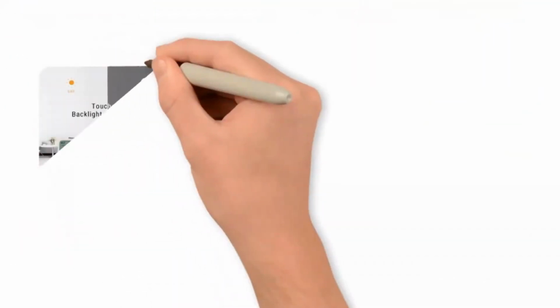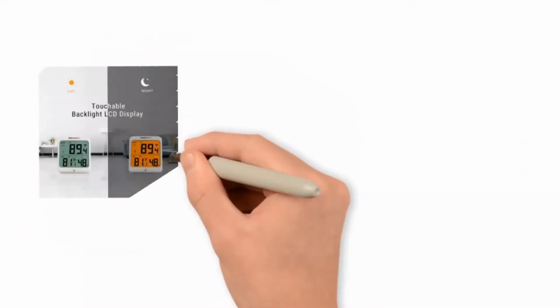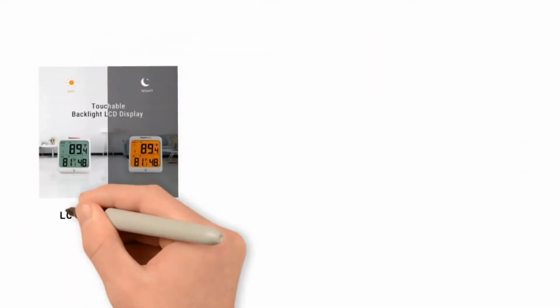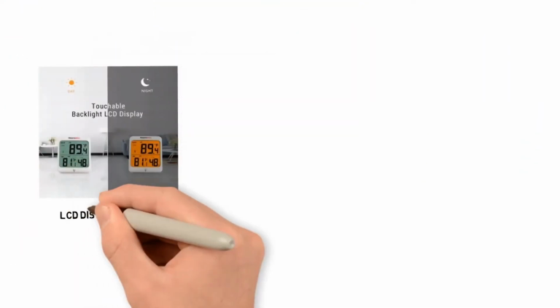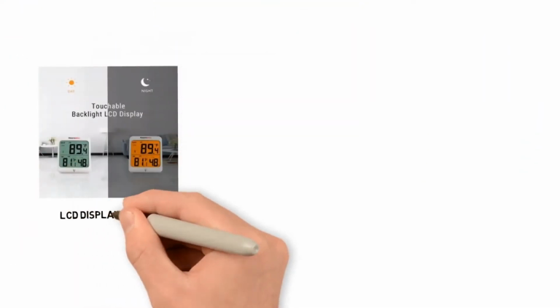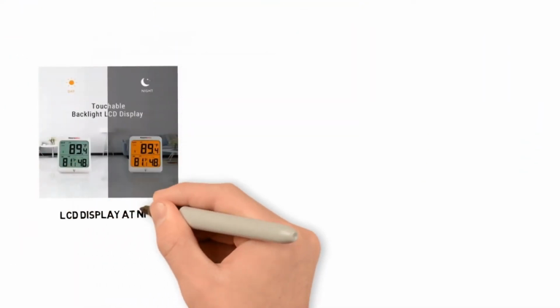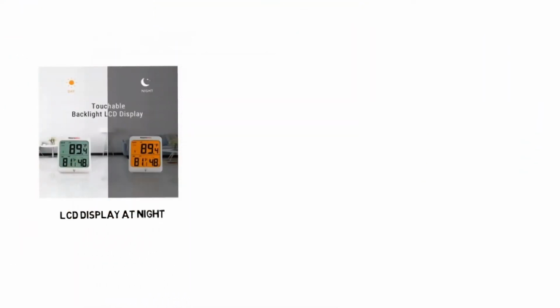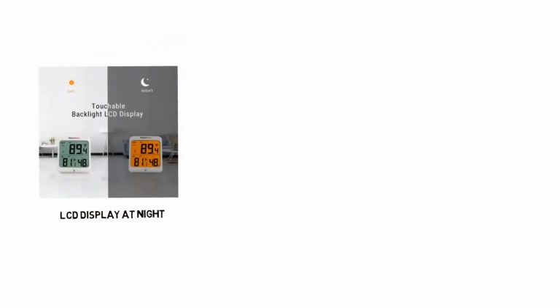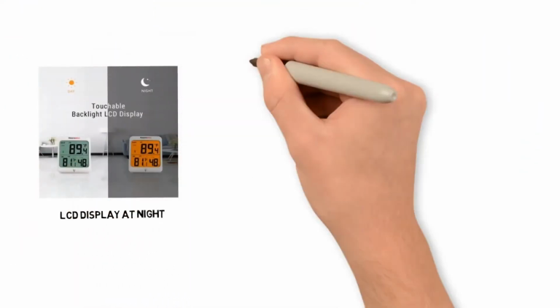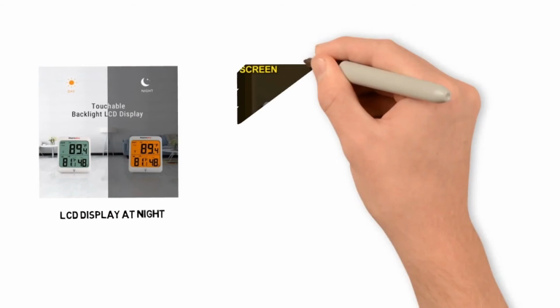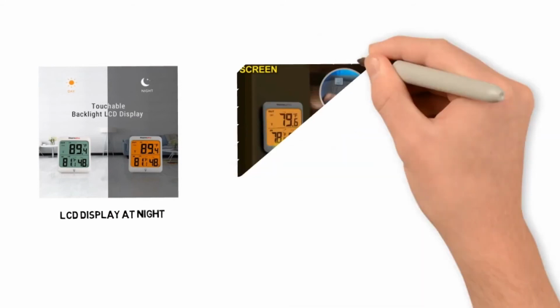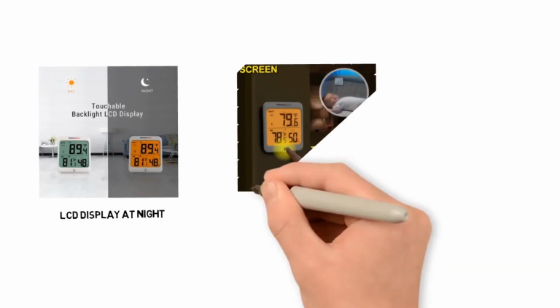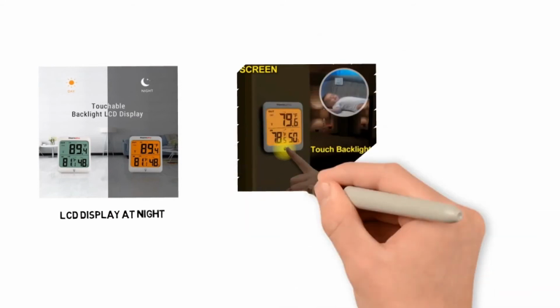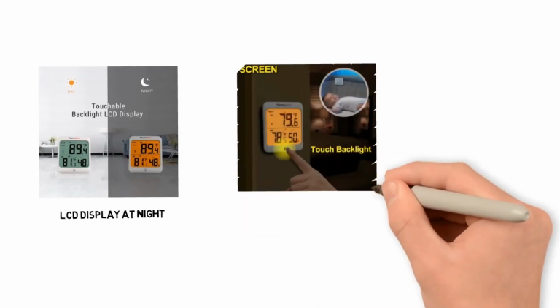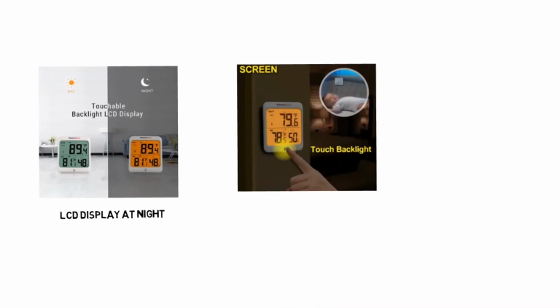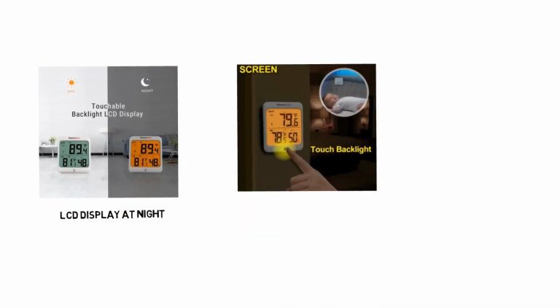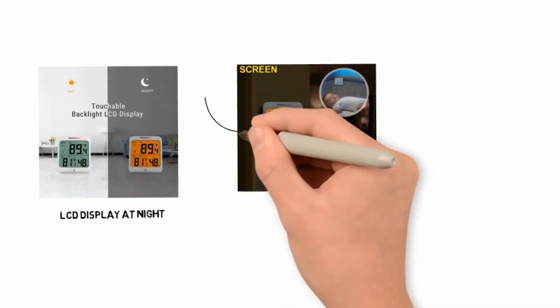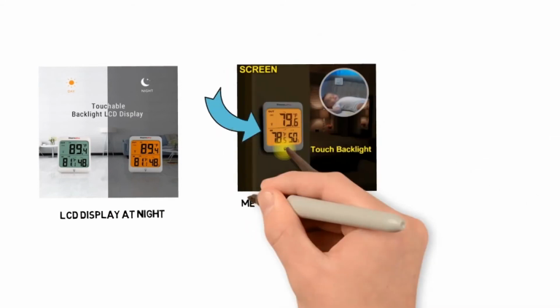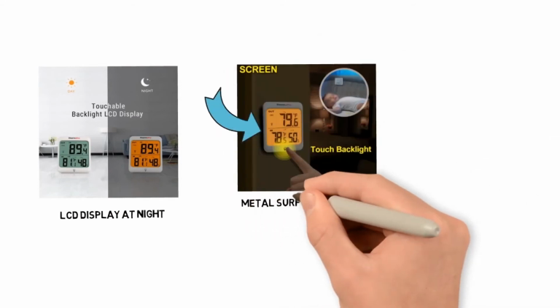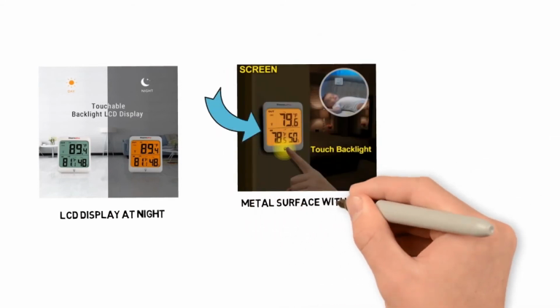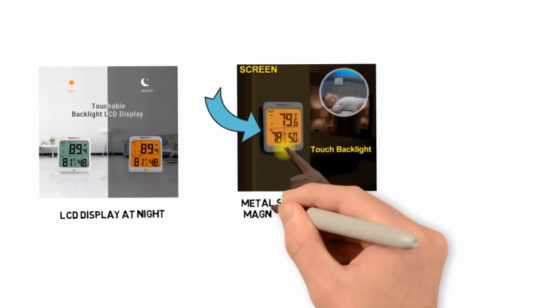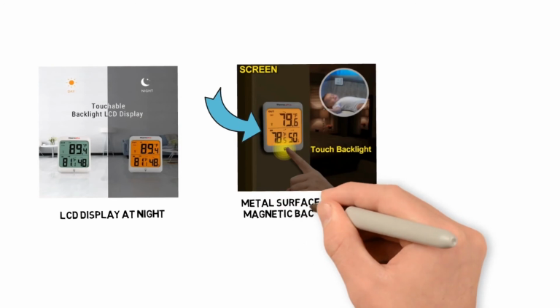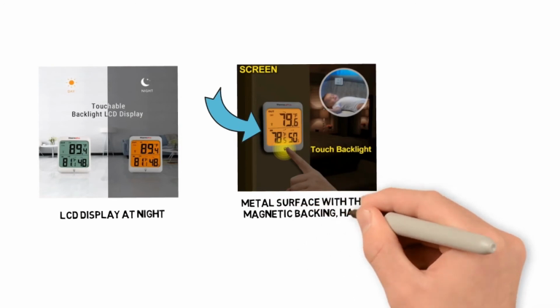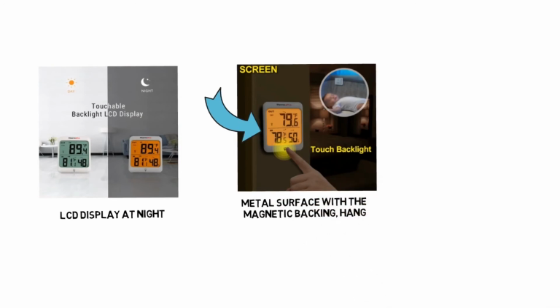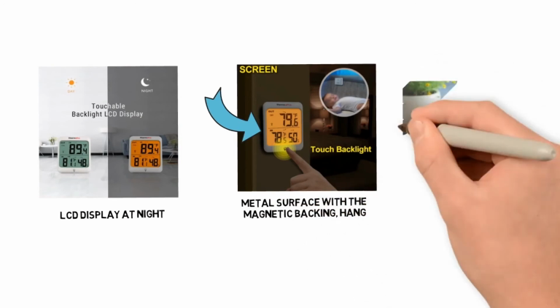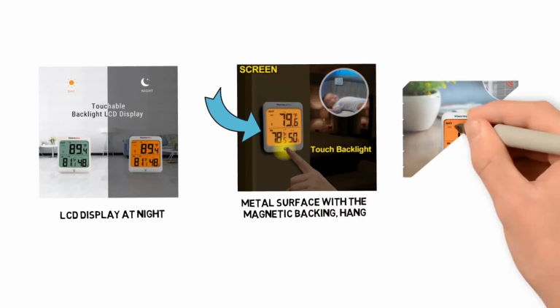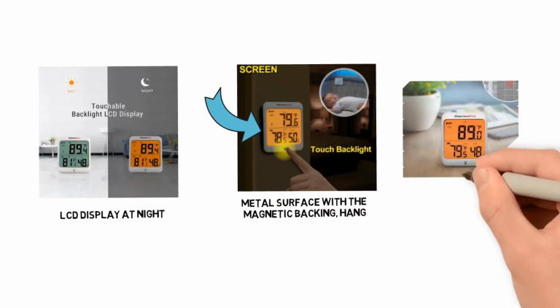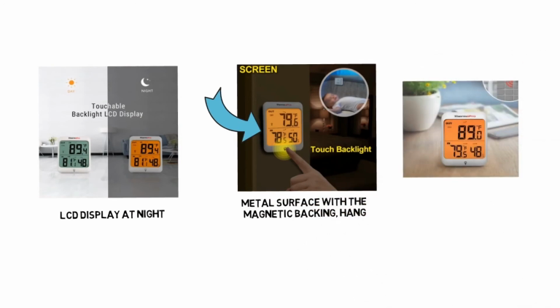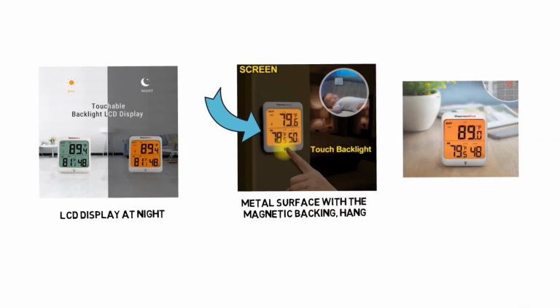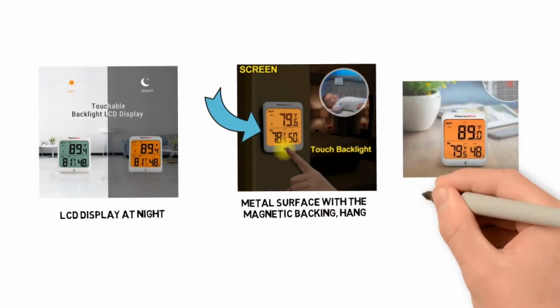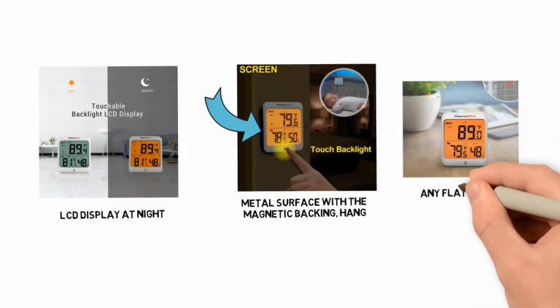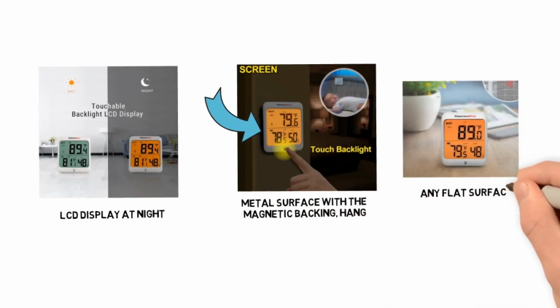For anyone needing to see their LCD display at night, it also has a handy backlight button for easier viewing. You can mount it on any metal surface with the magnetic backing, hang it on the wall, or use the built-in support to set it on any flat surface.